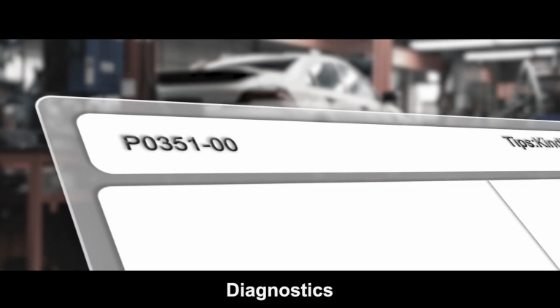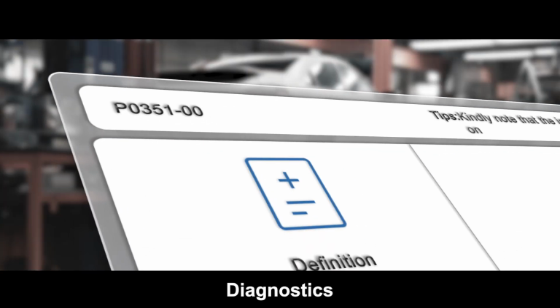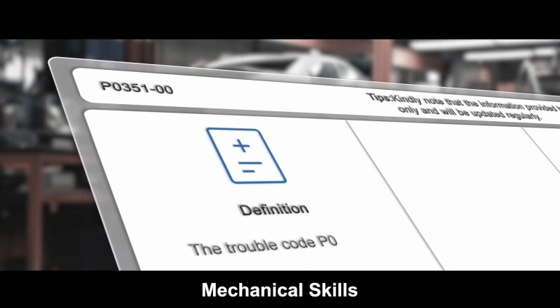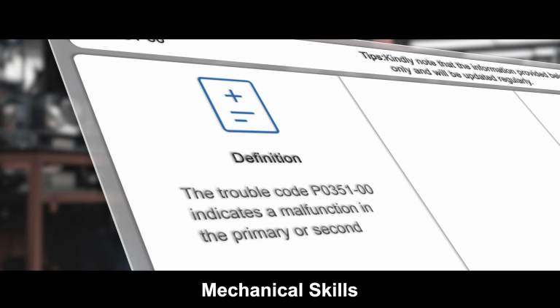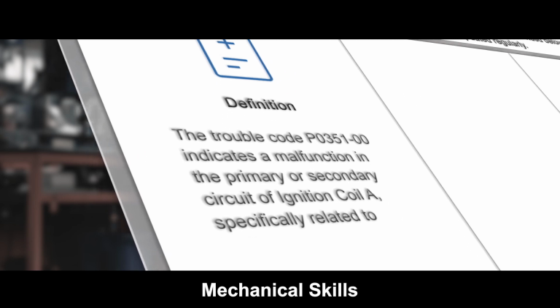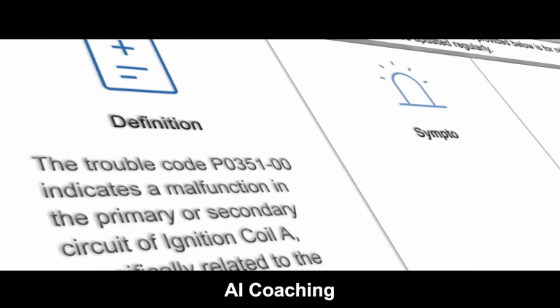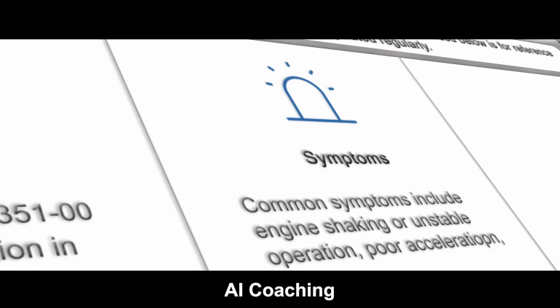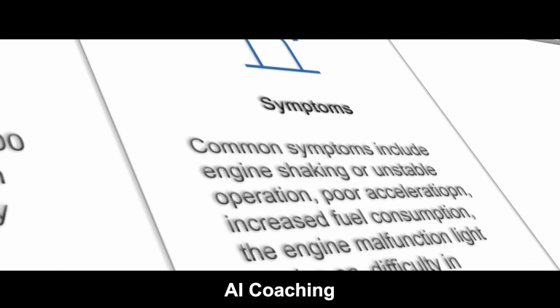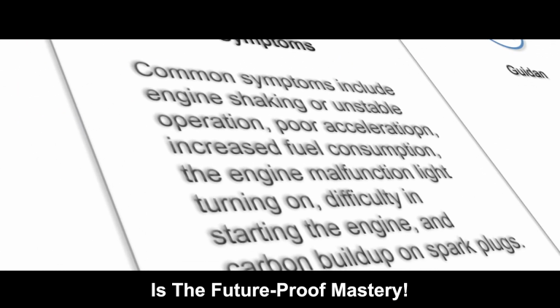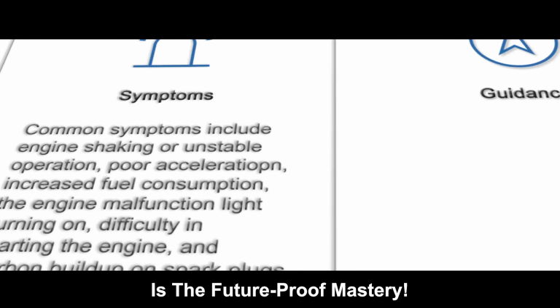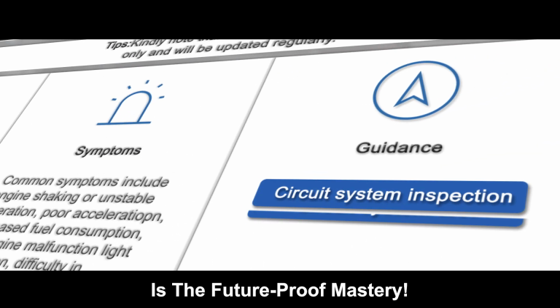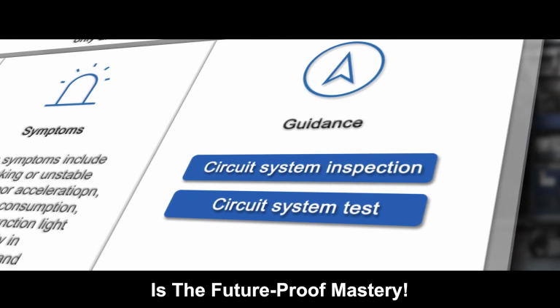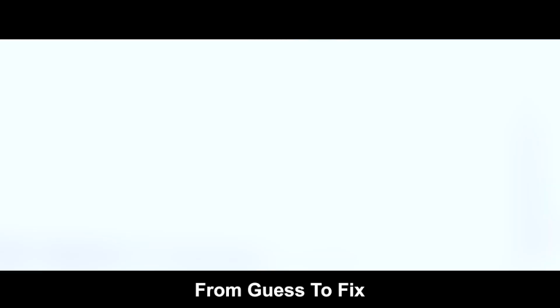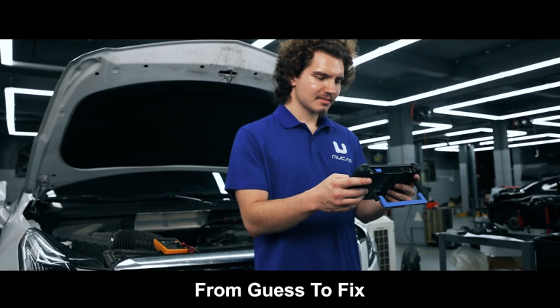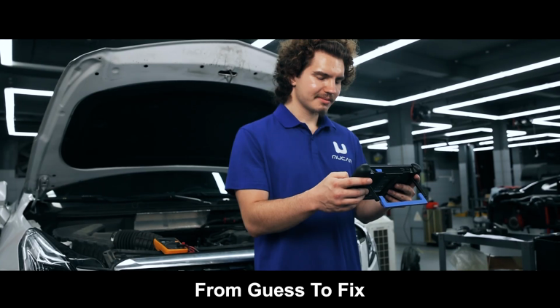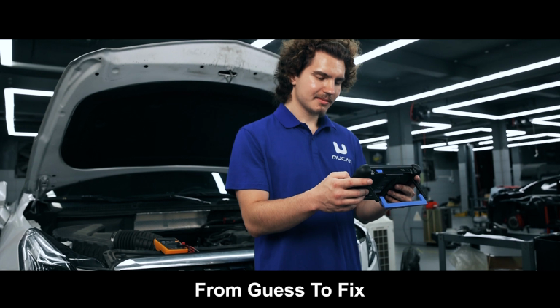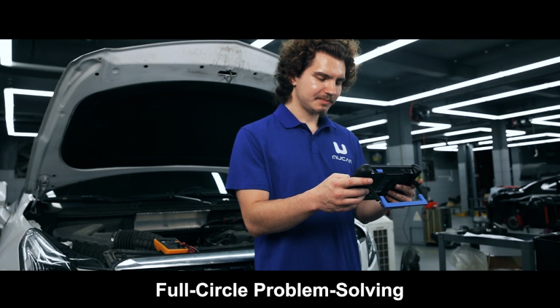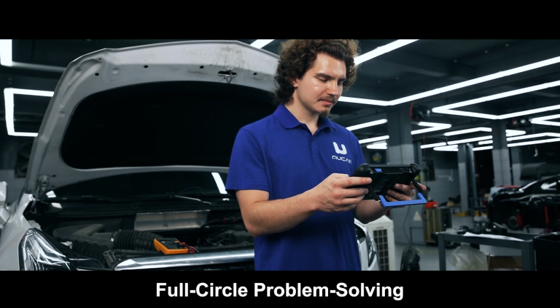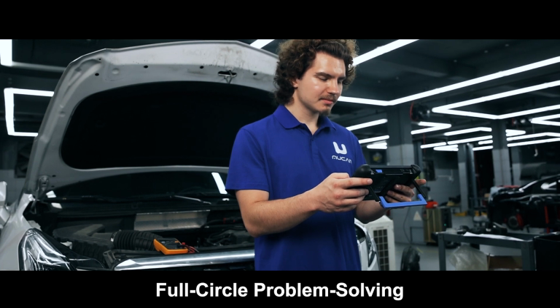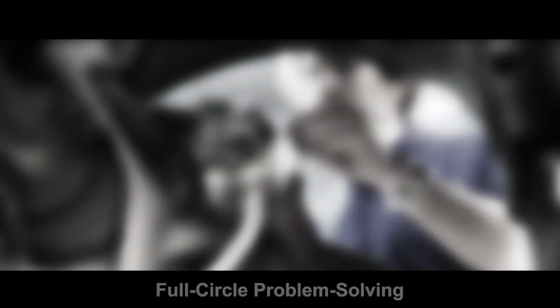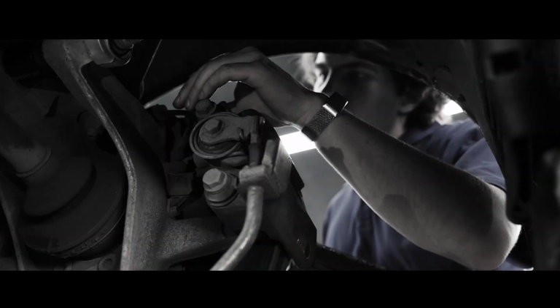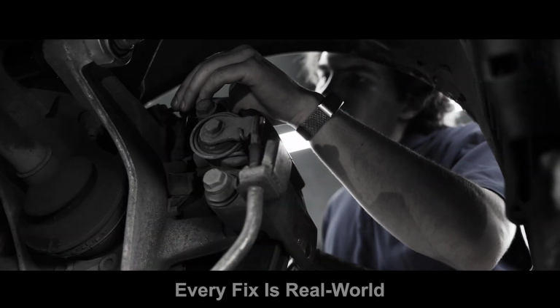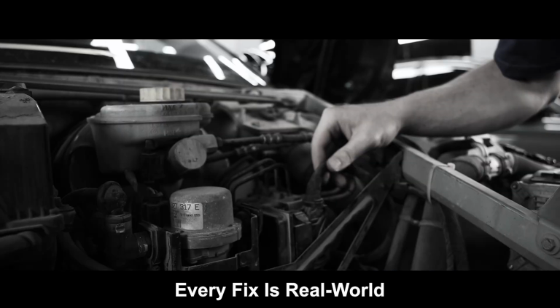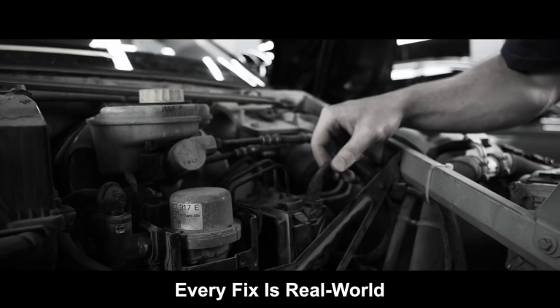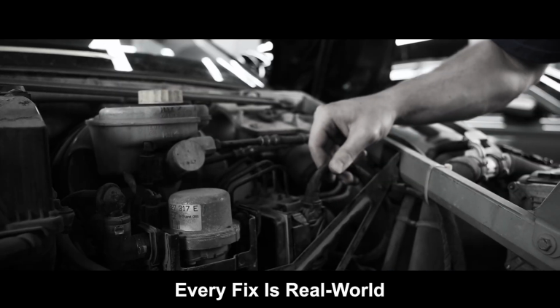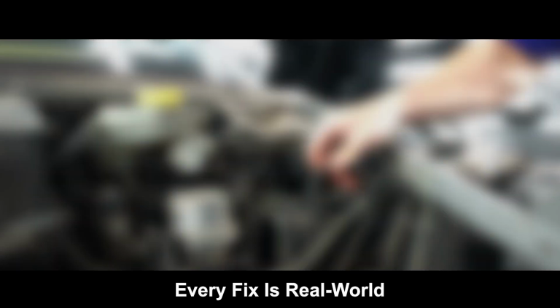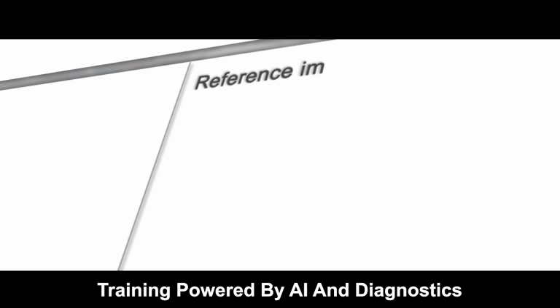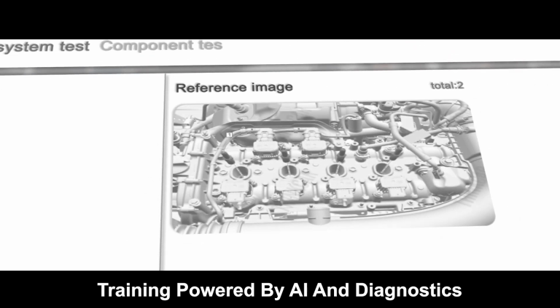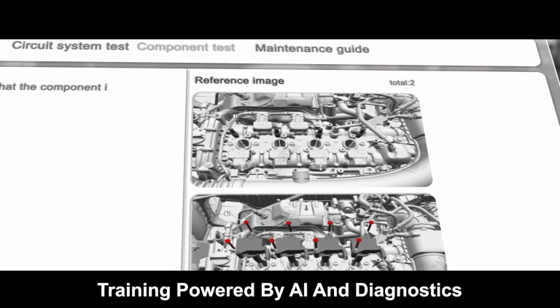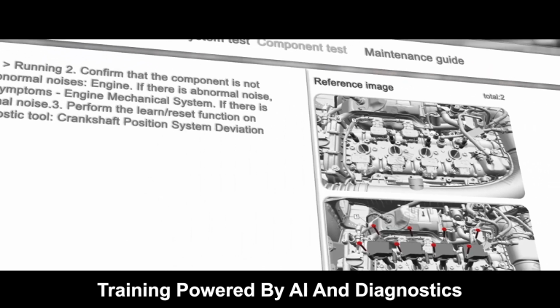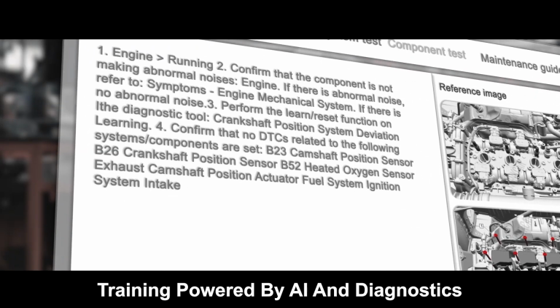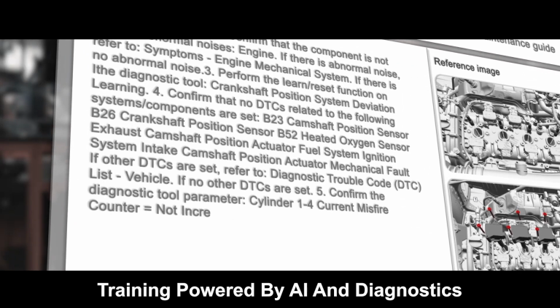Diagnostics, mechanical skills, AI coaching — this is future-proof mastery. From guess to fix. Full circle problem solving. Every fix is real-world training powered by AI and diagnostics.